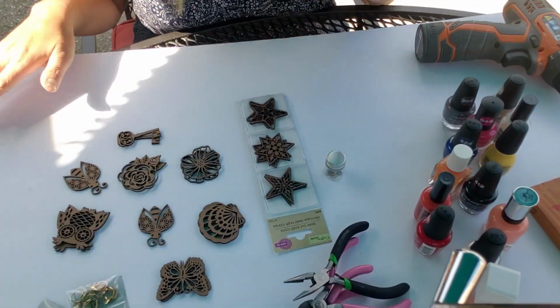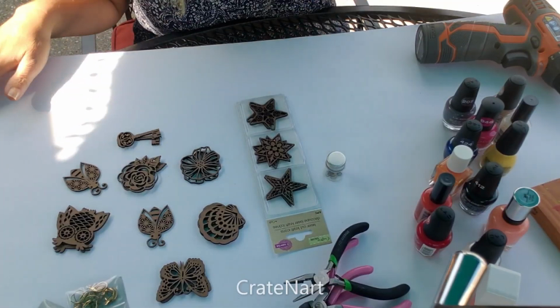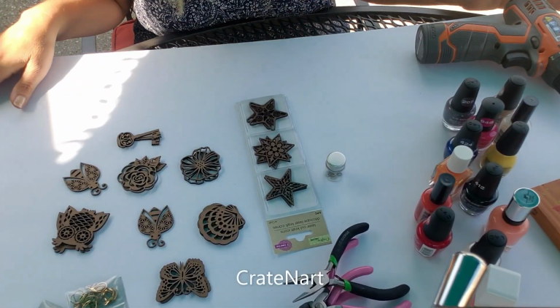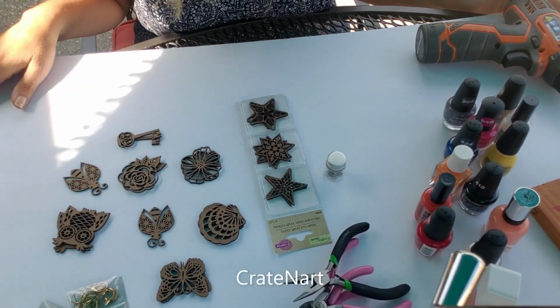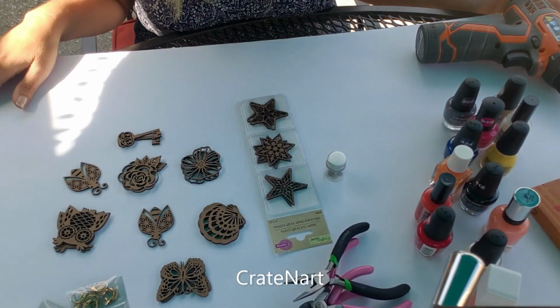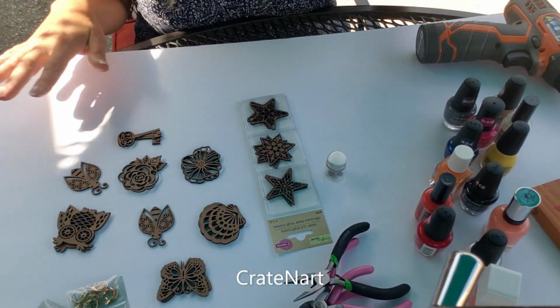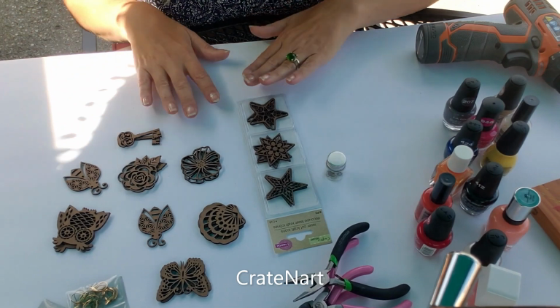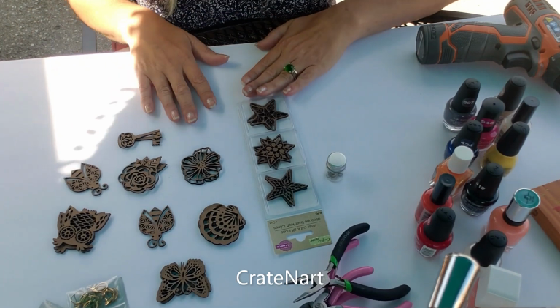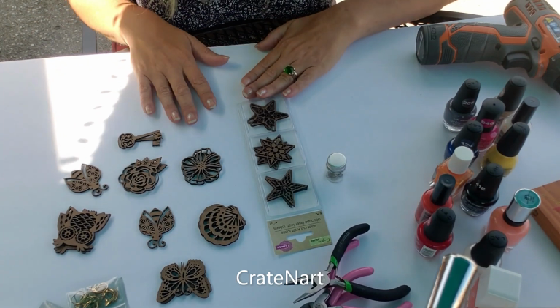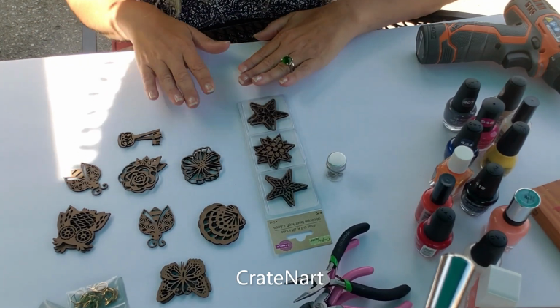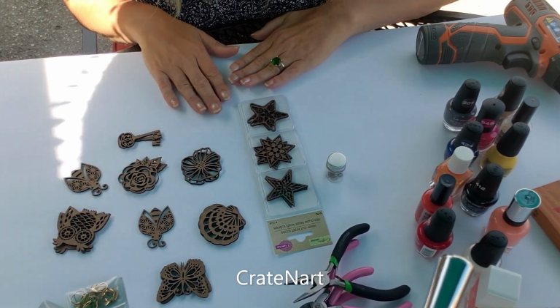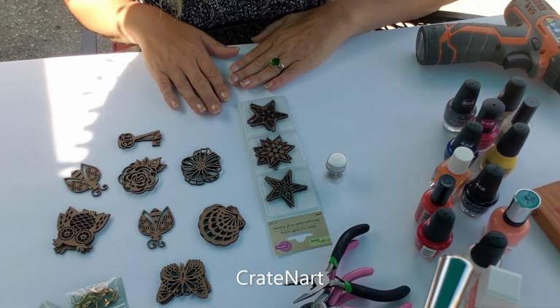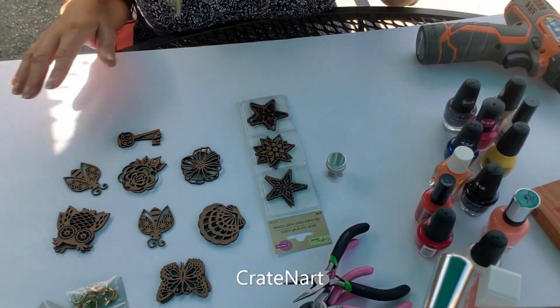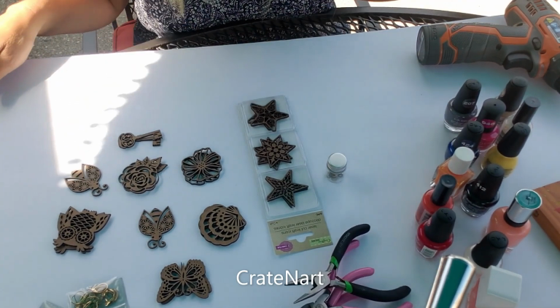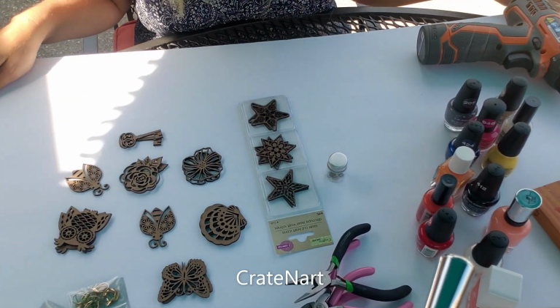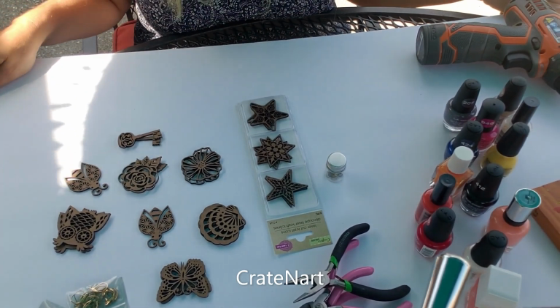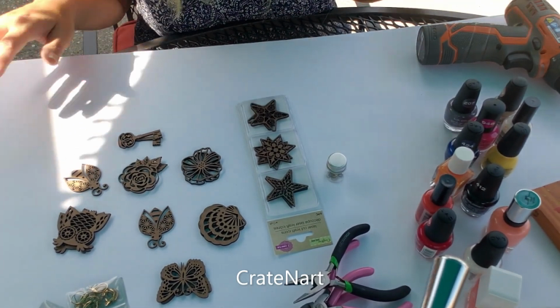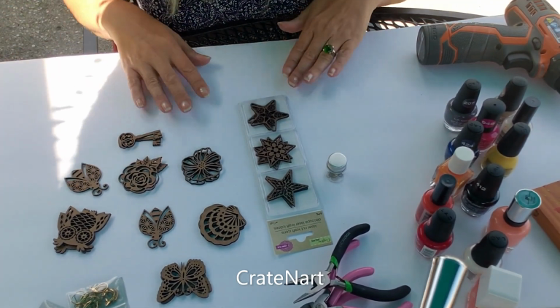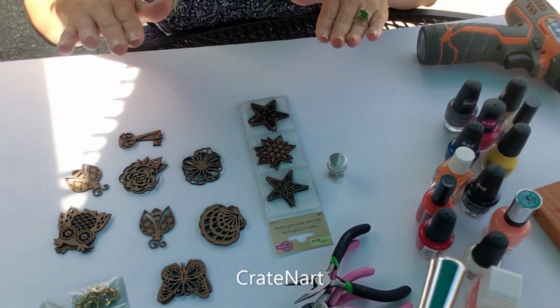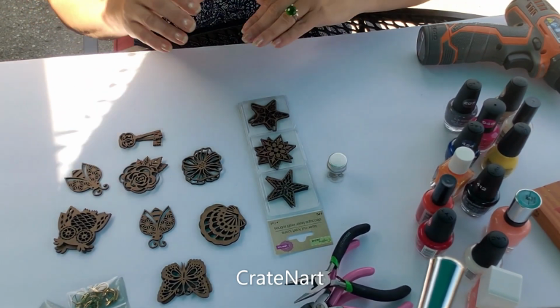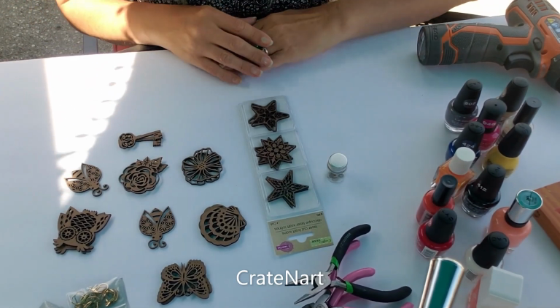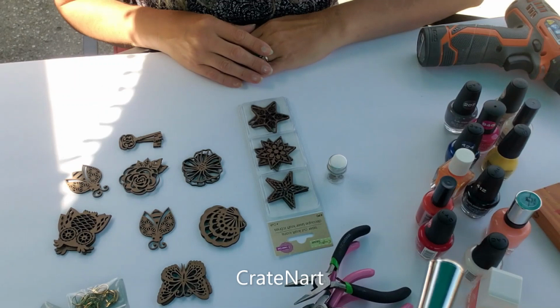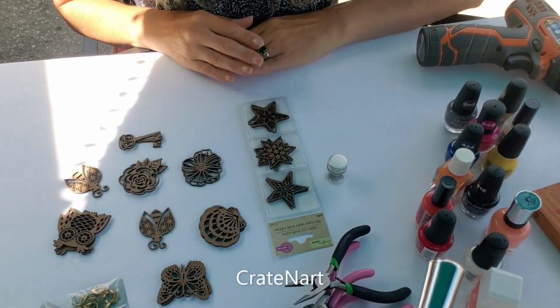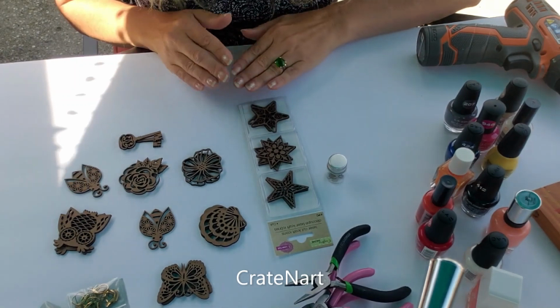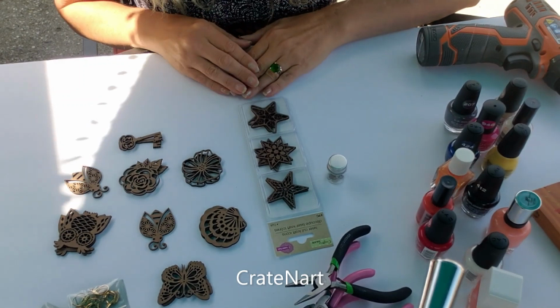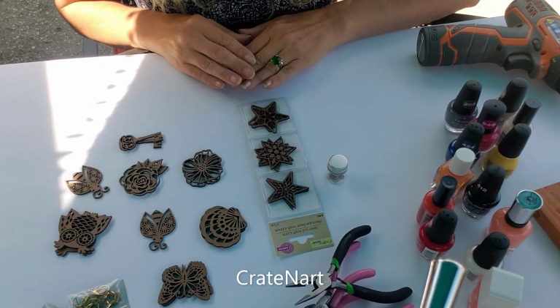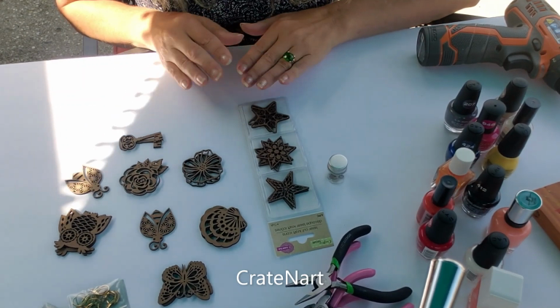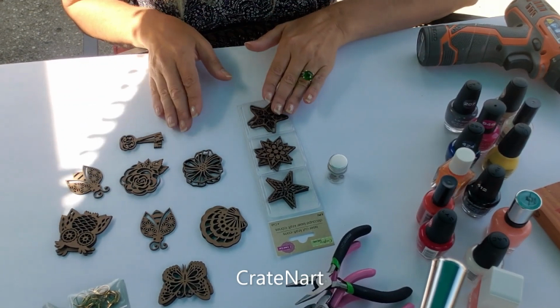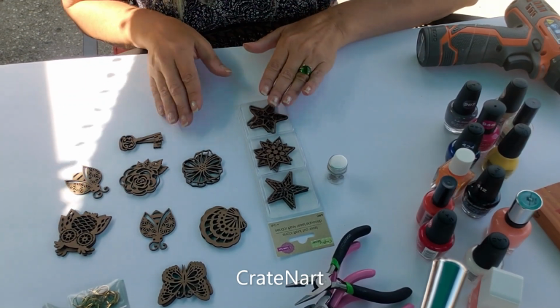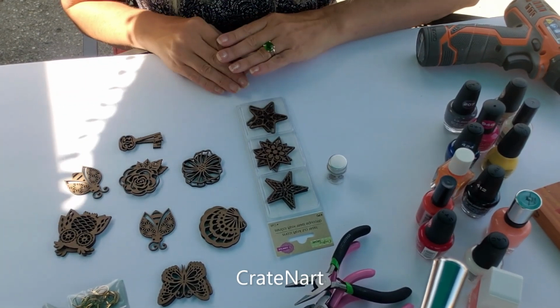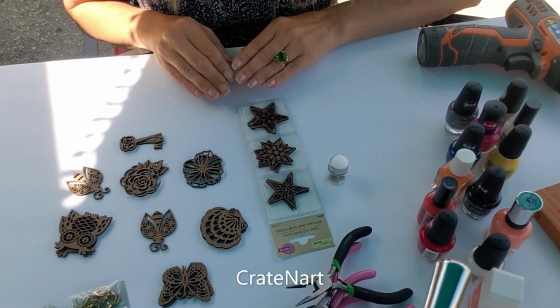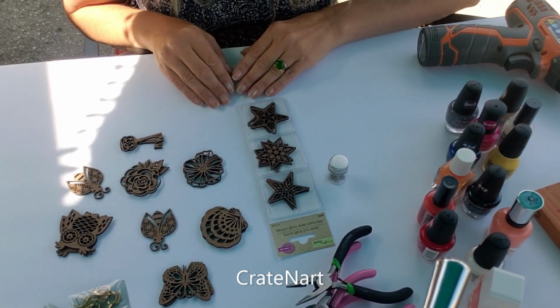I've got a foam core board here, so I'm going to work on this. When I'm all finished, I can just easily carry these earrings back inside. I'm working outside because fingernail polish can get pretty smelly.